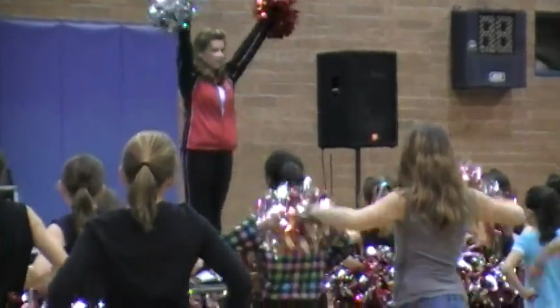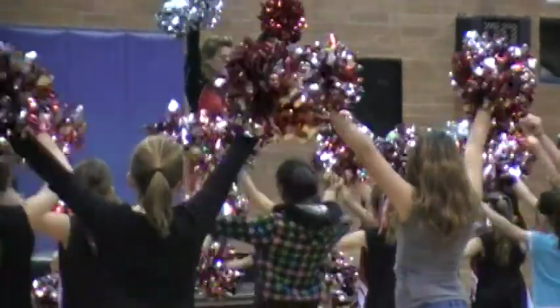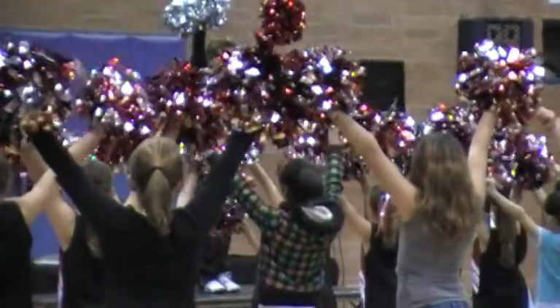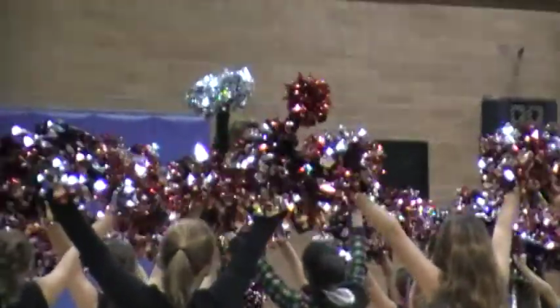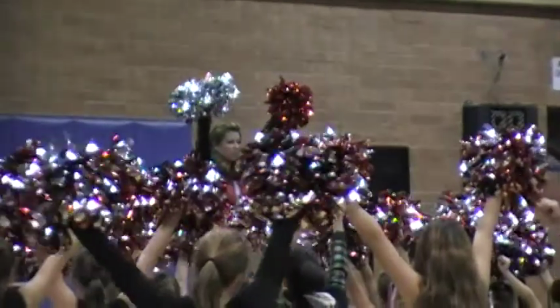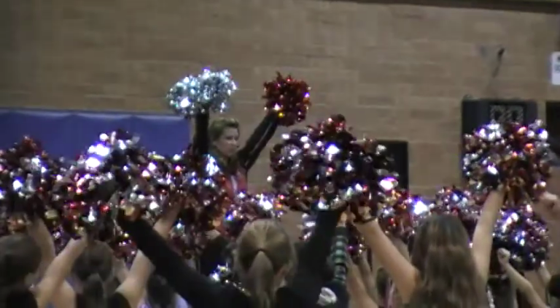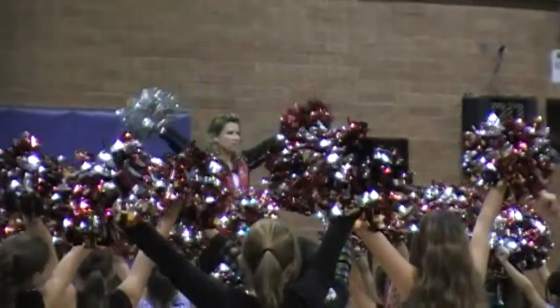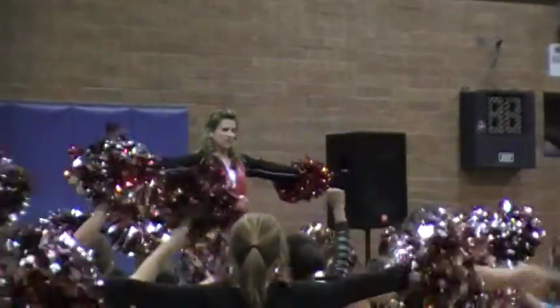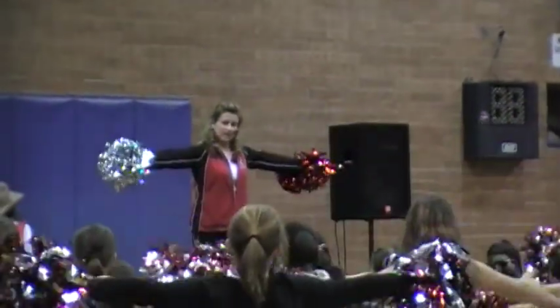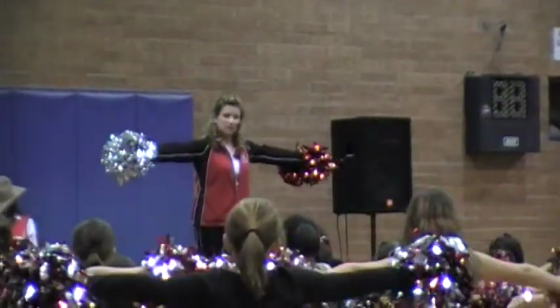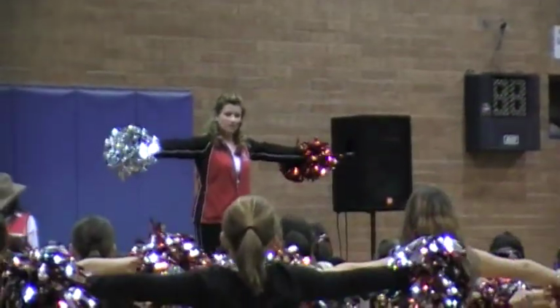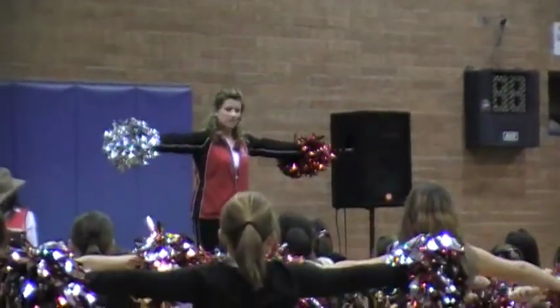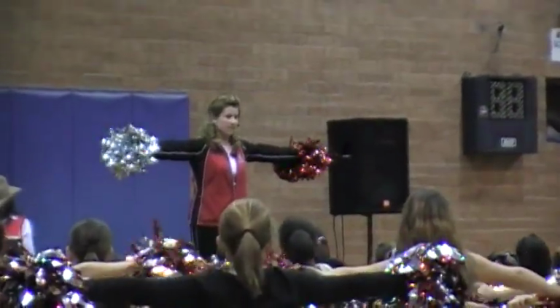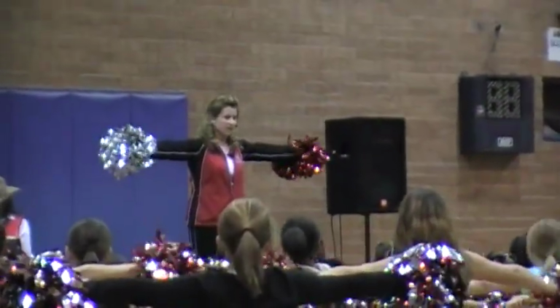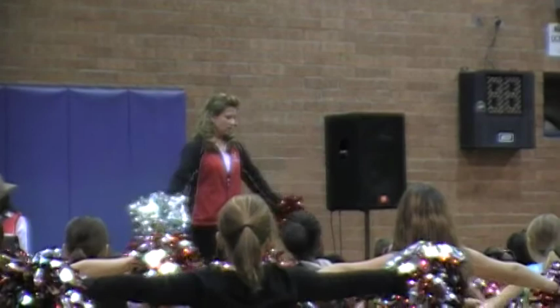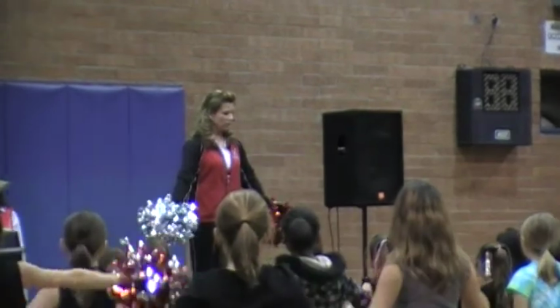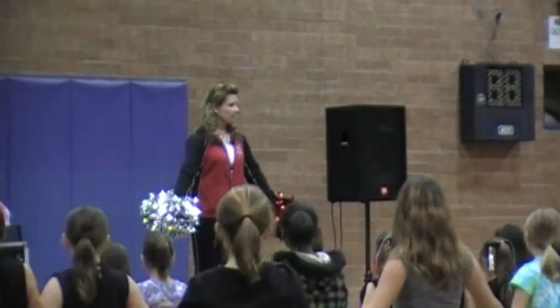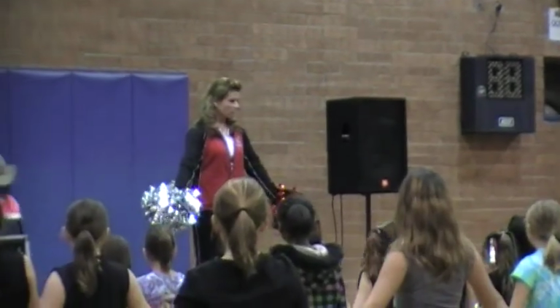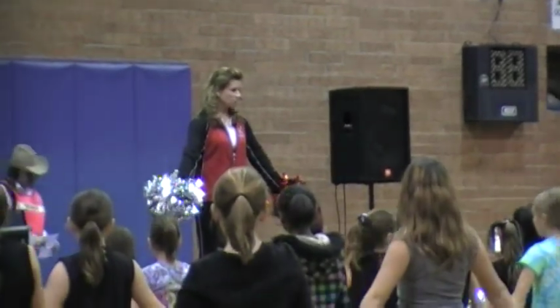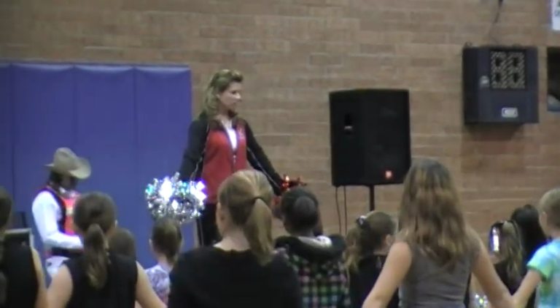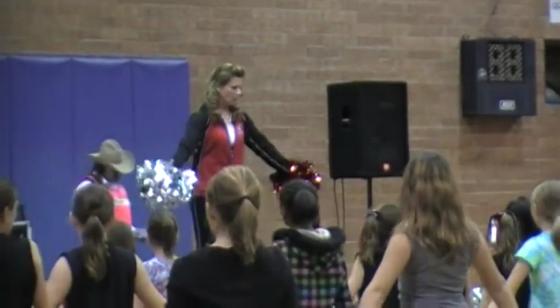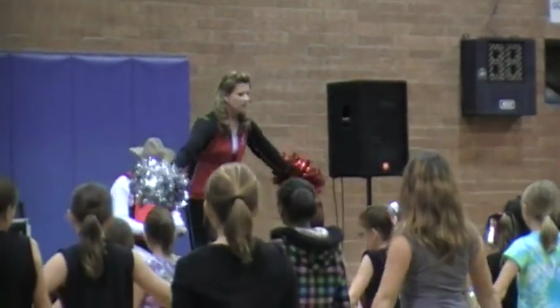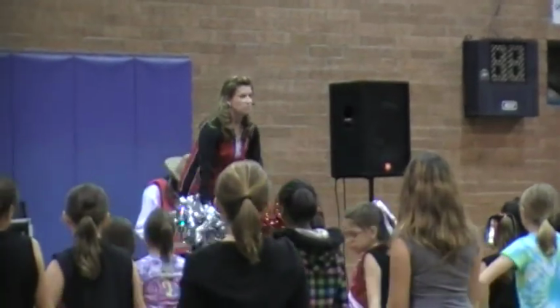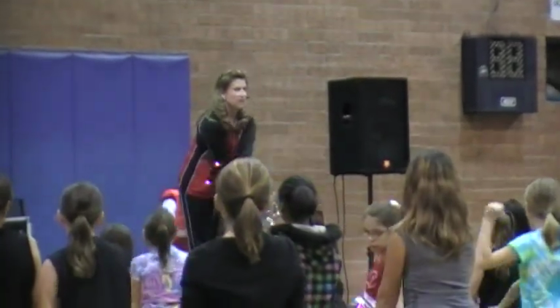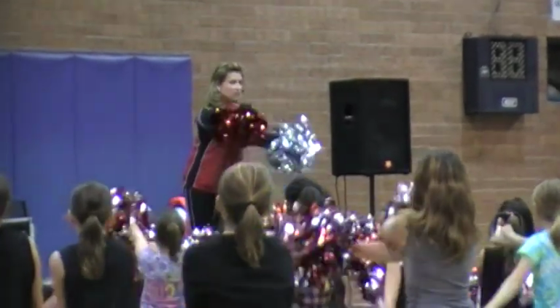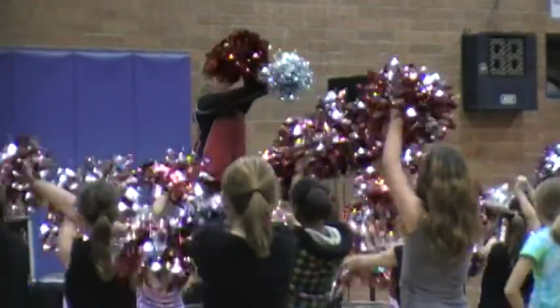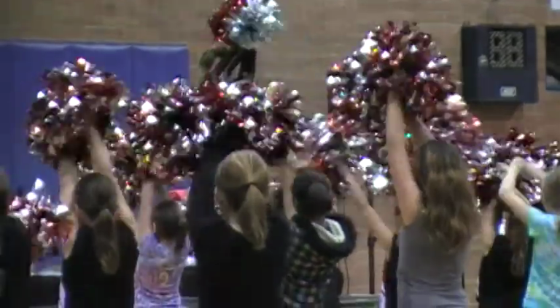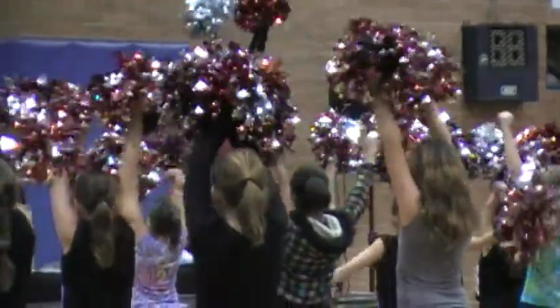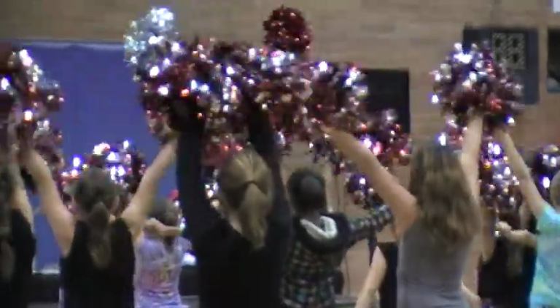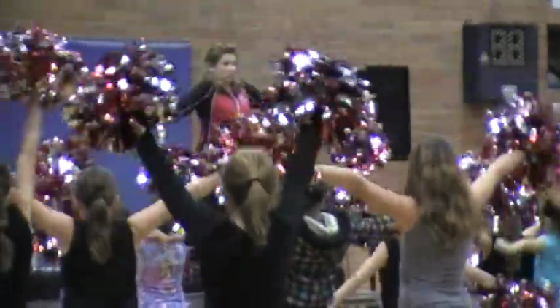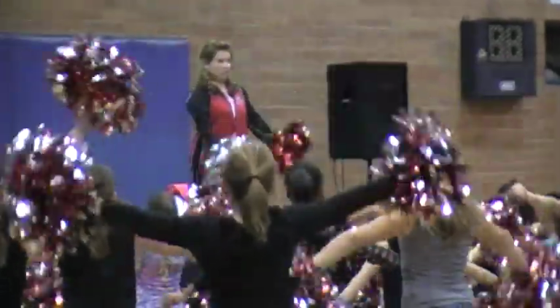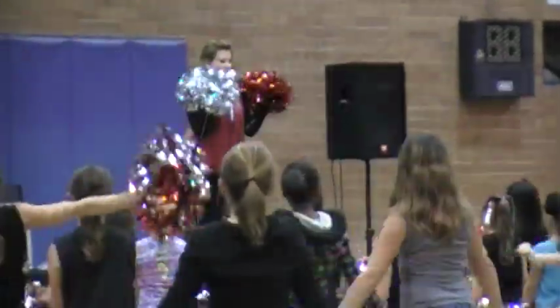And at eight, it's one, two, three, four. And T, five, six, seven, eight. One, two, three, four, and then you're going to bring it into the ground and make a circle back in the back.